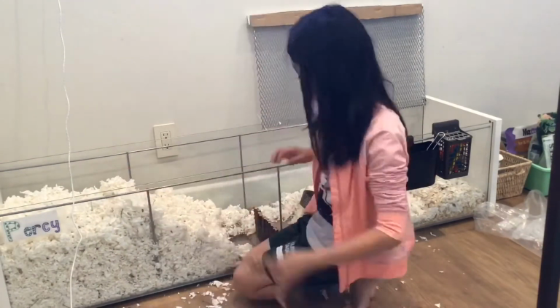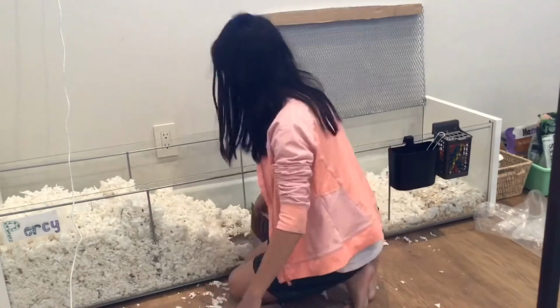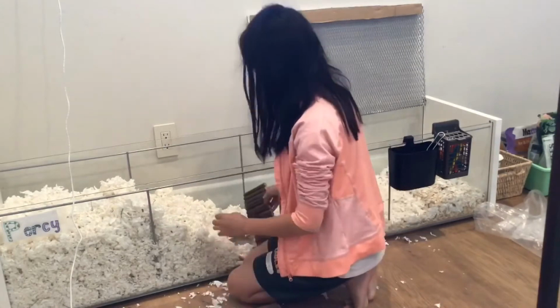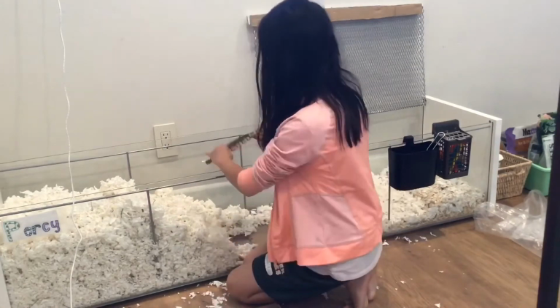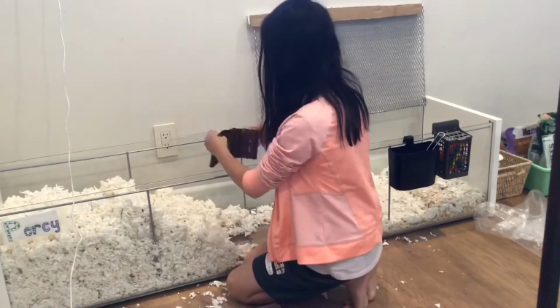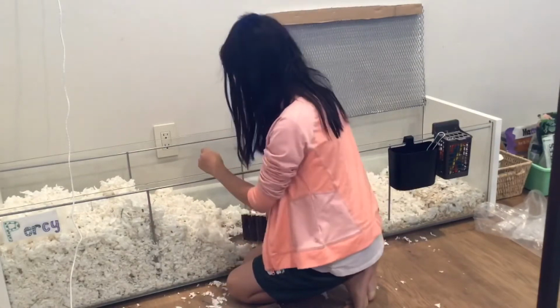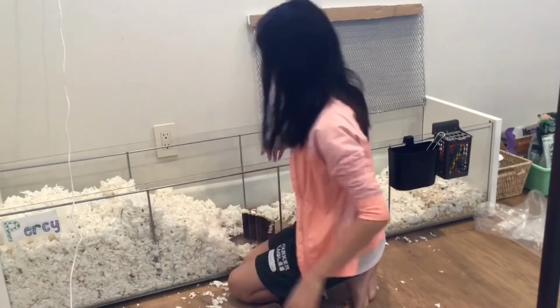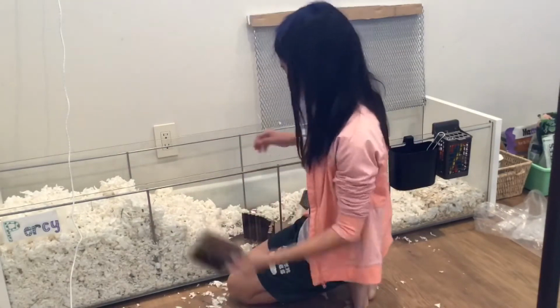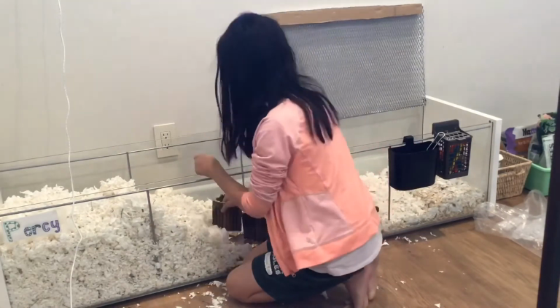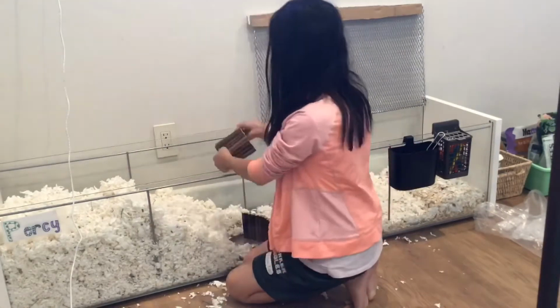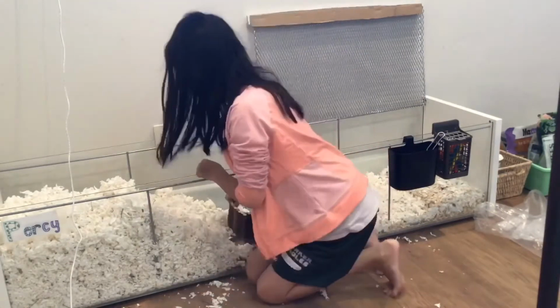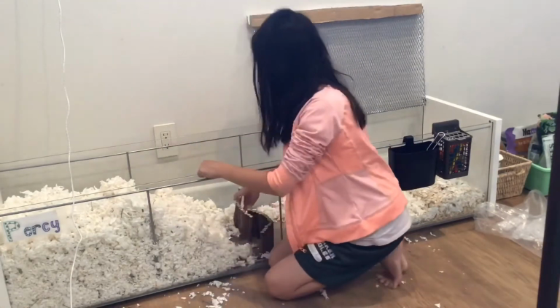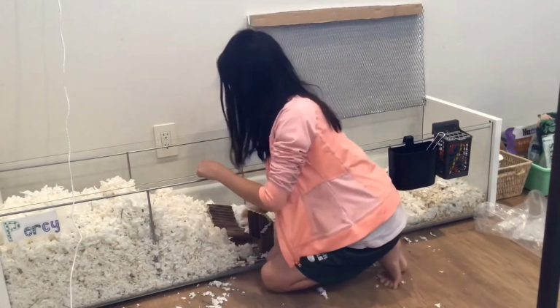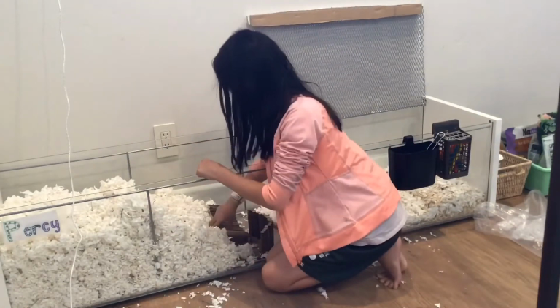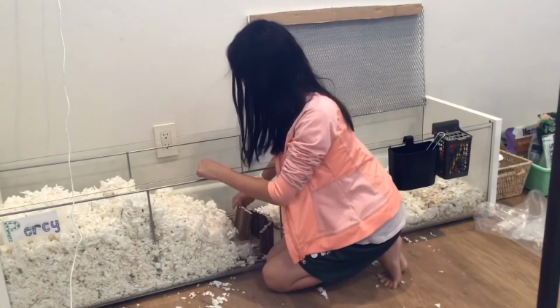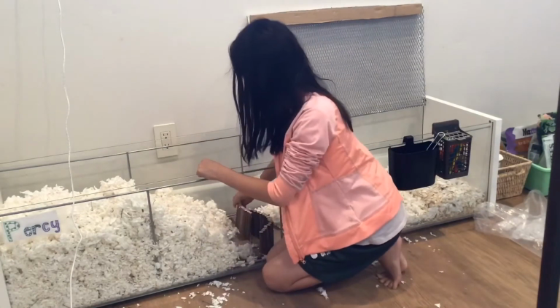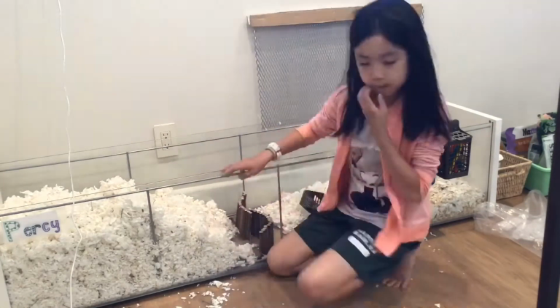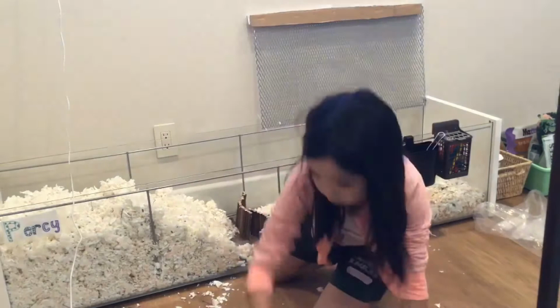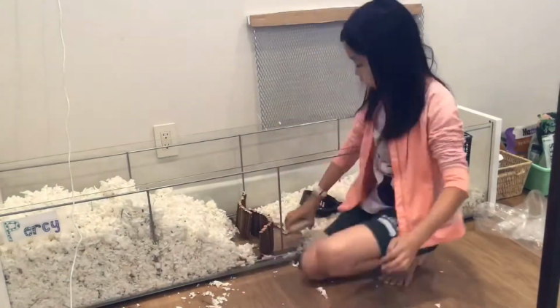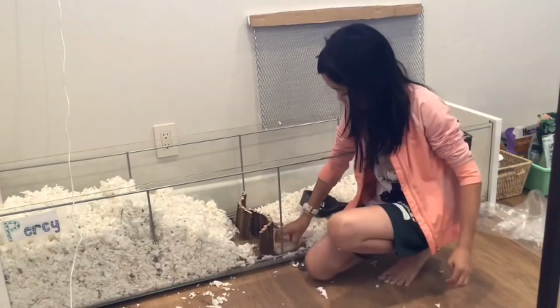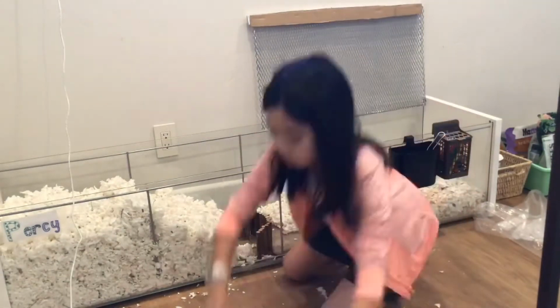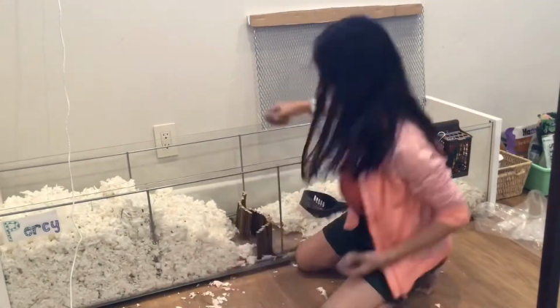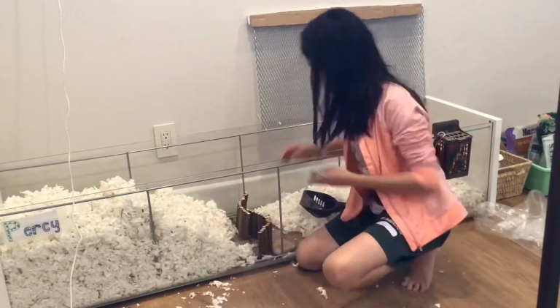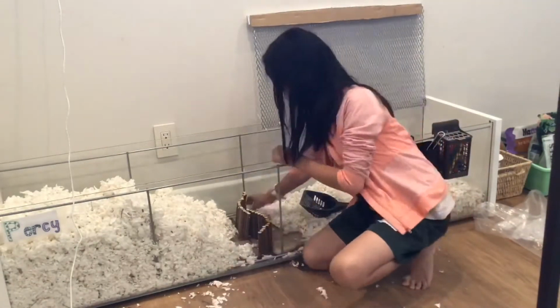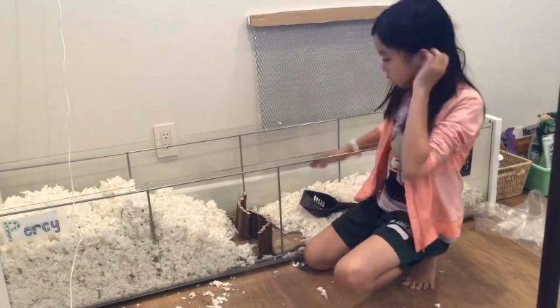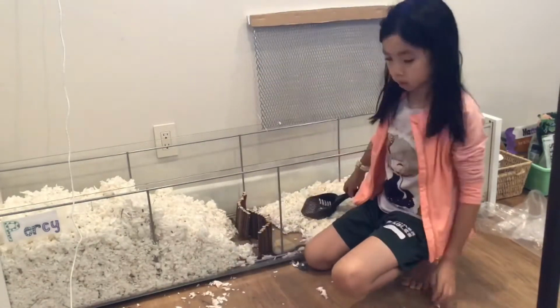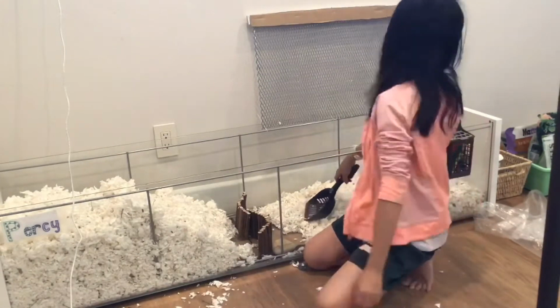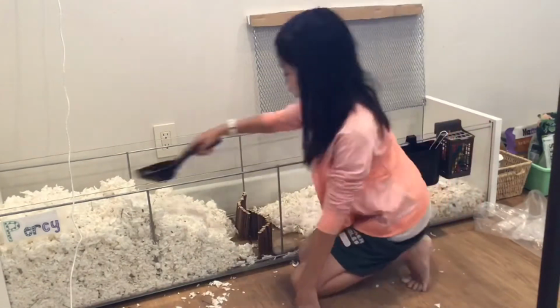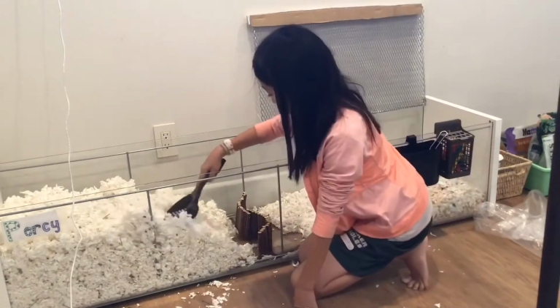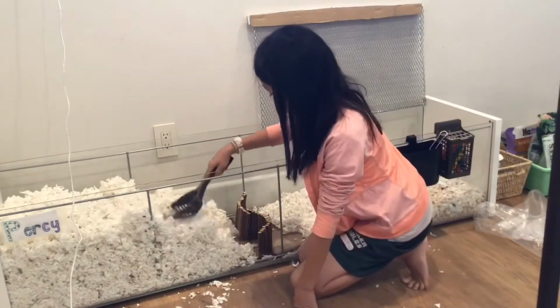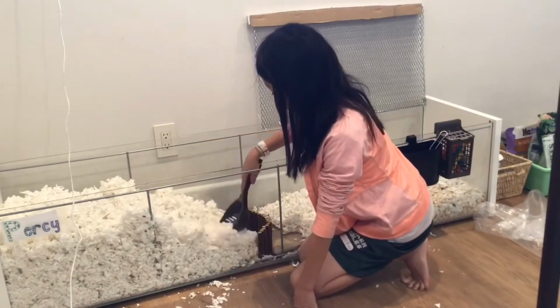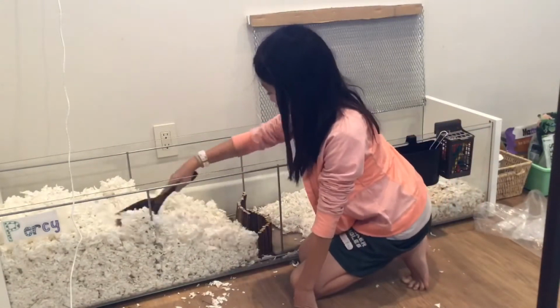I am also going to set up his cage completely differently, and then I will put all the accessories back with a few extra ones.